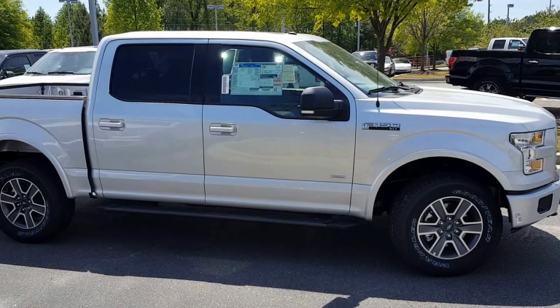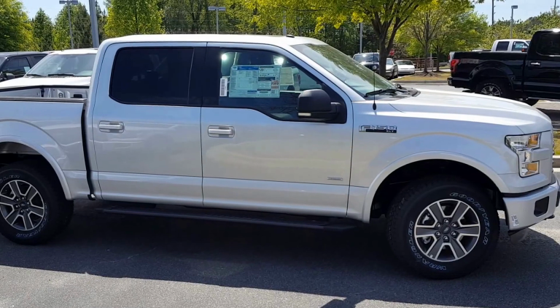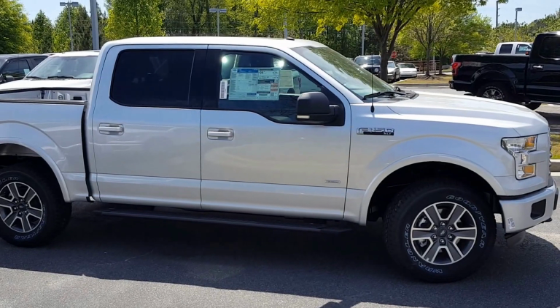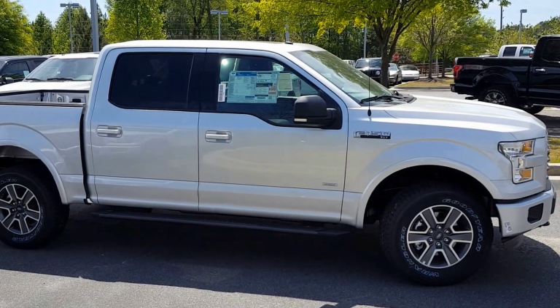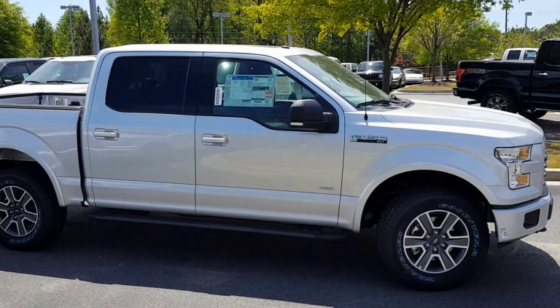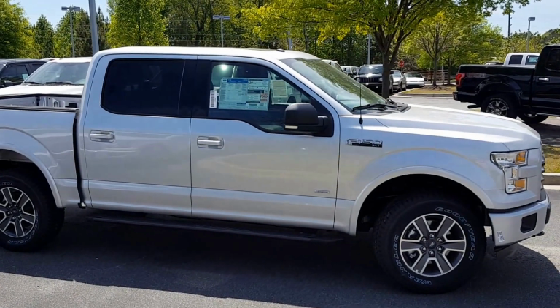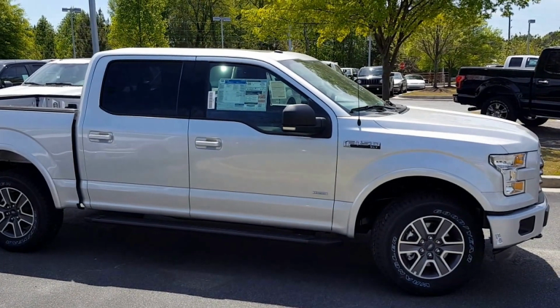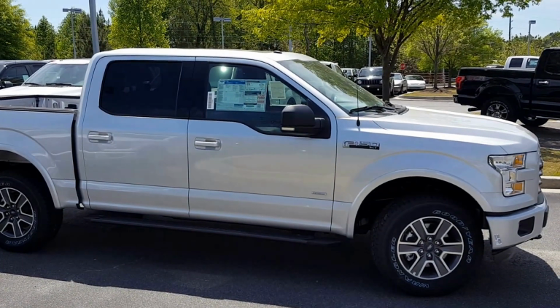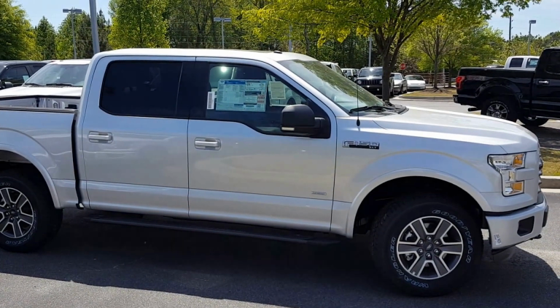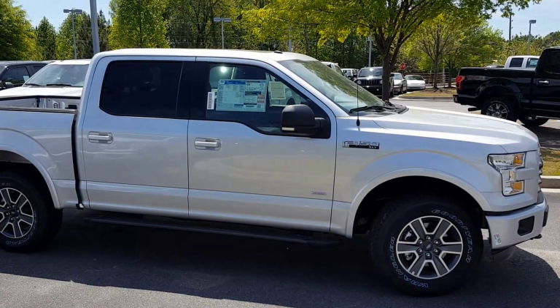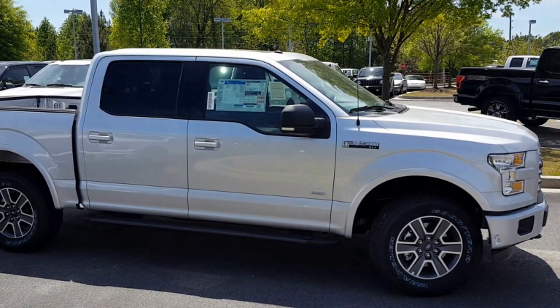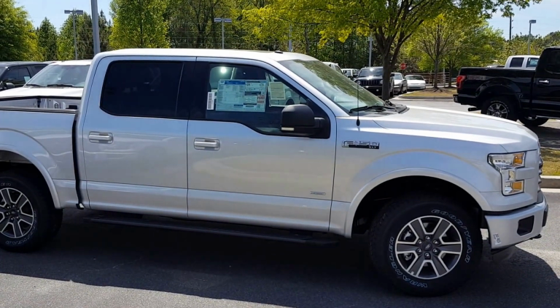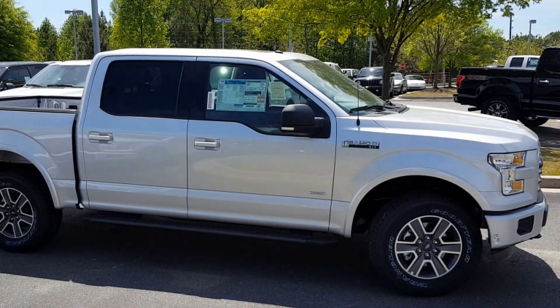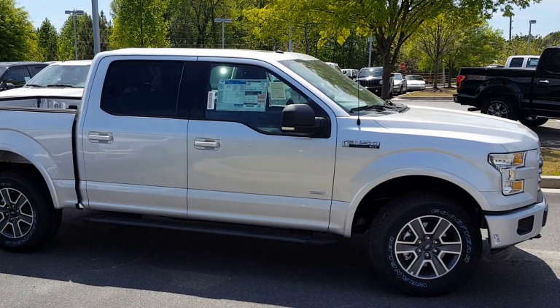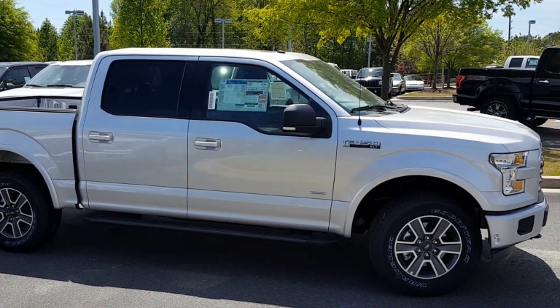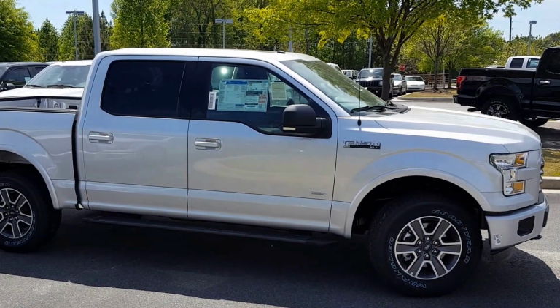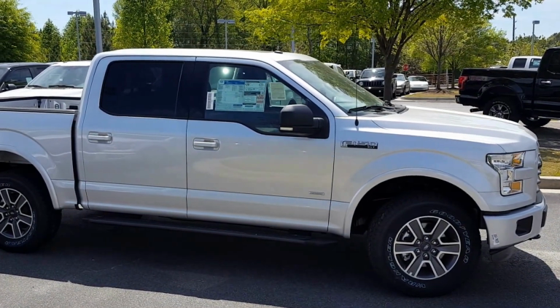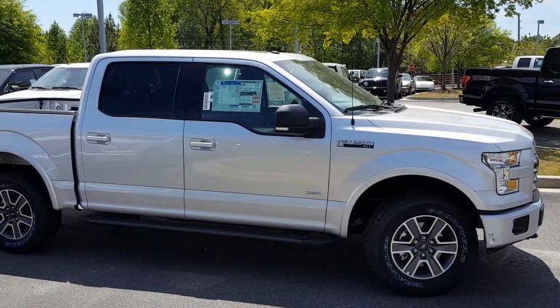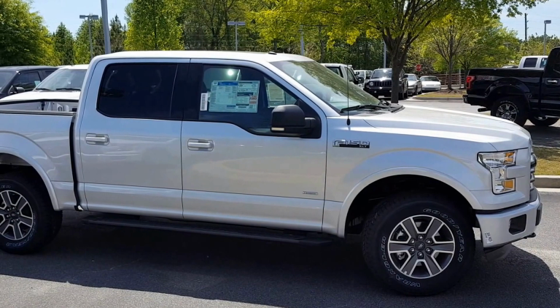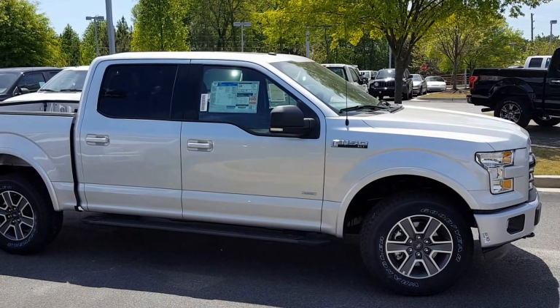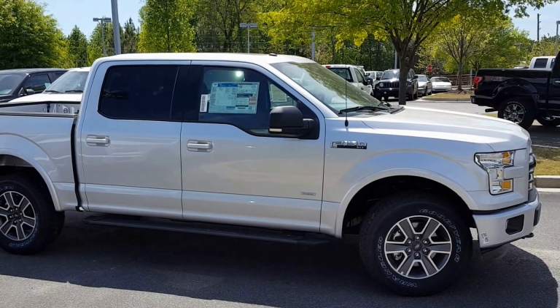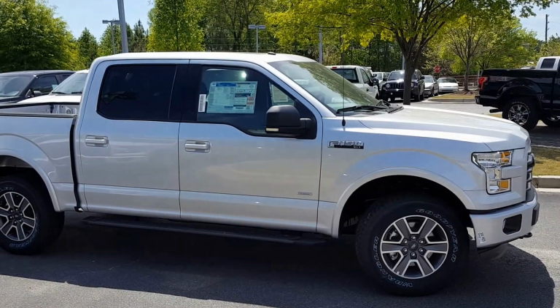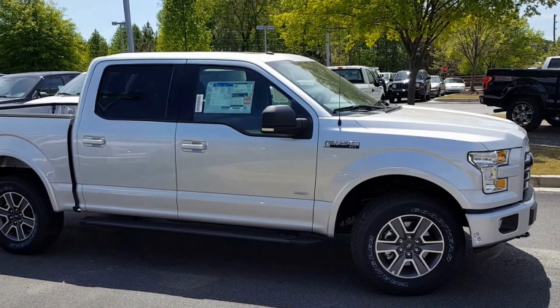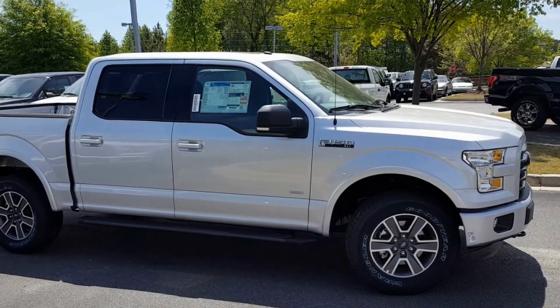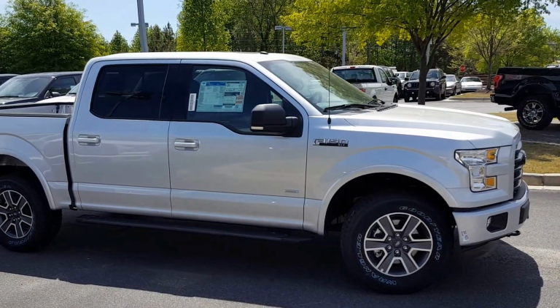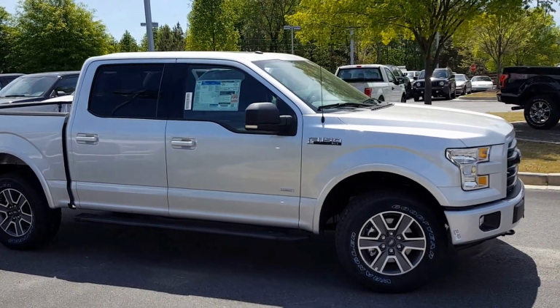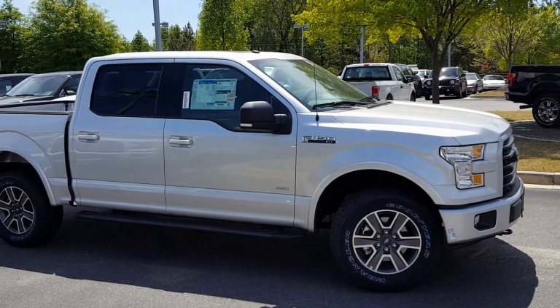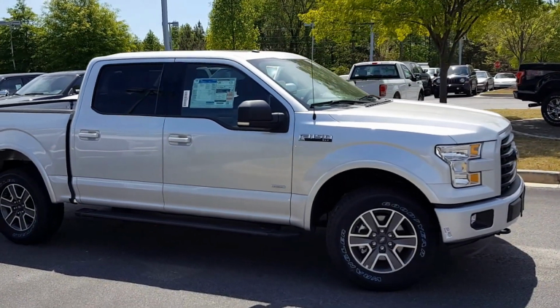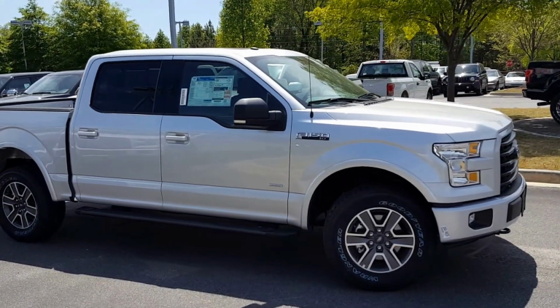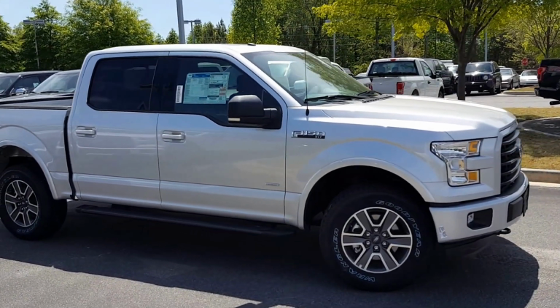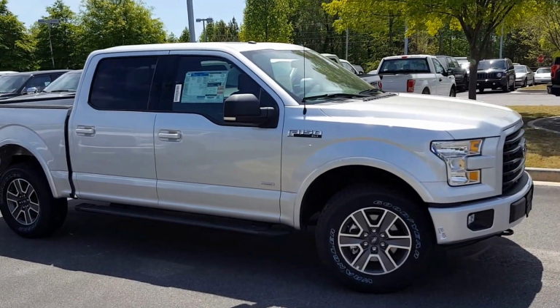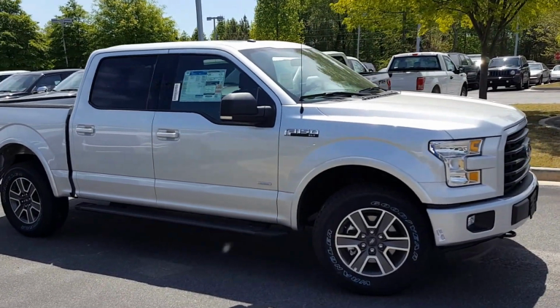This is Nathan at Loganville Ford. Wanted to thank you for your email and for your interest in this very nice 2016 Ford F-150 FX4.